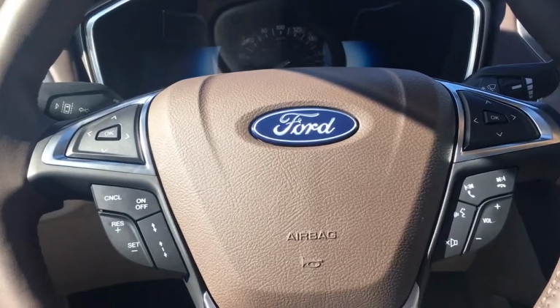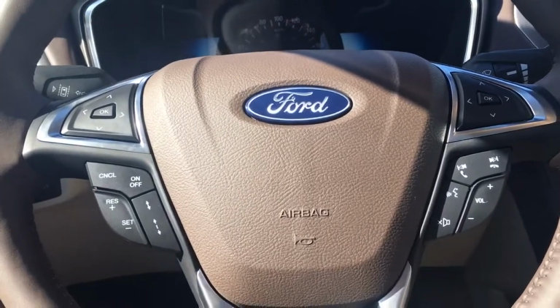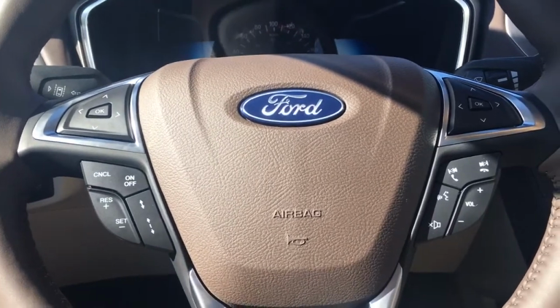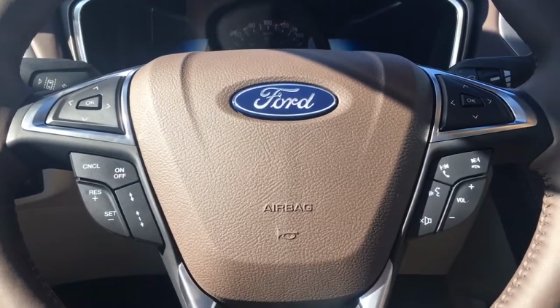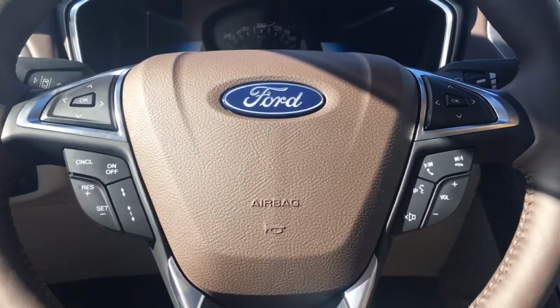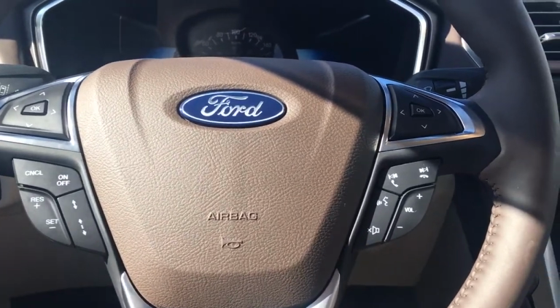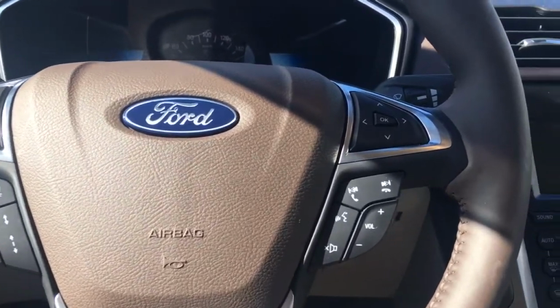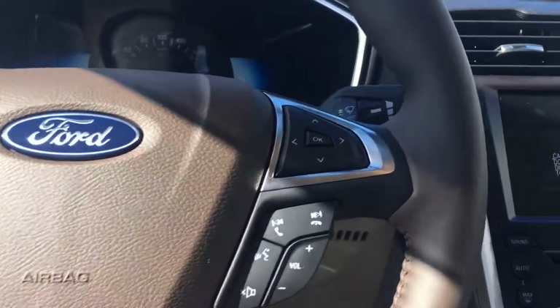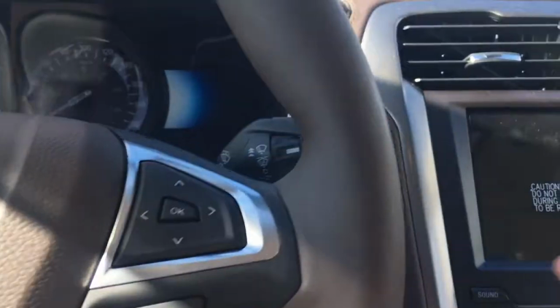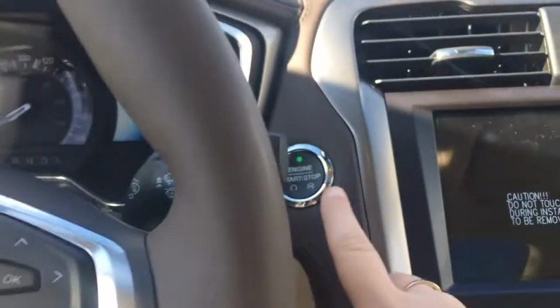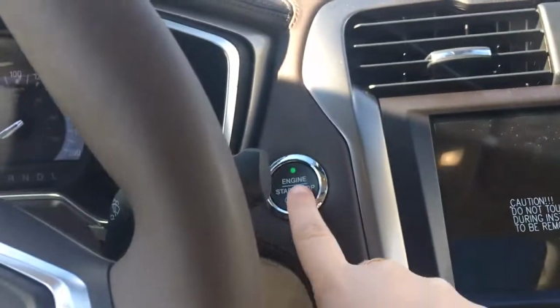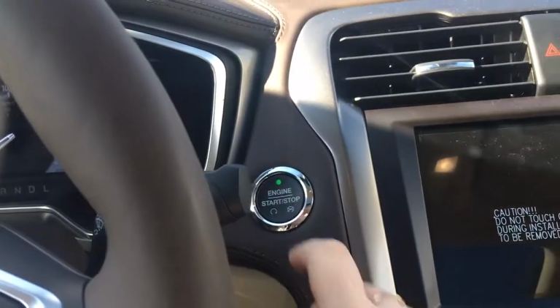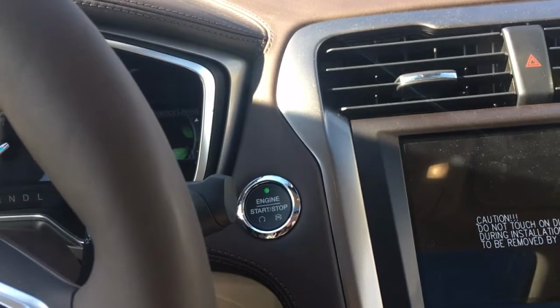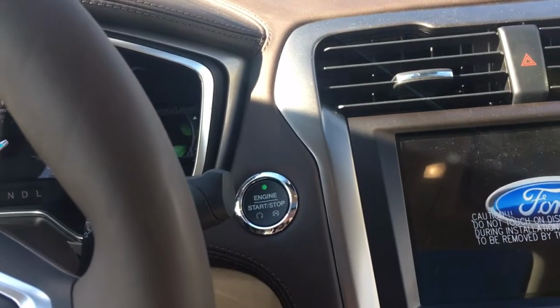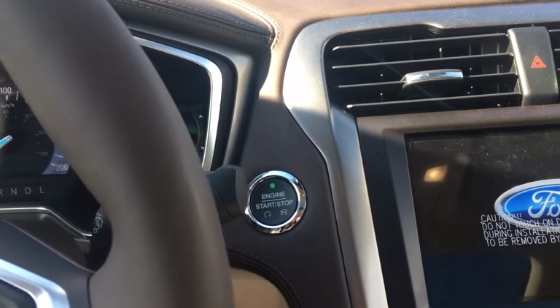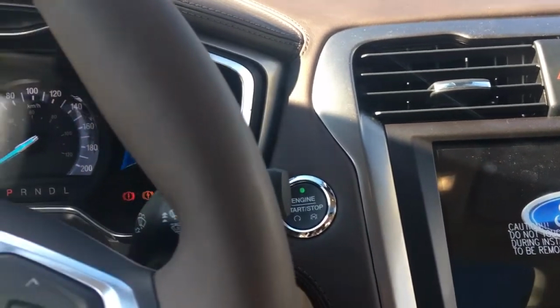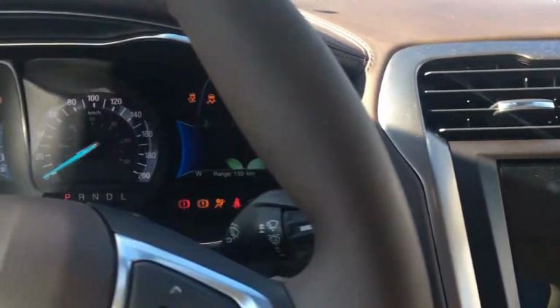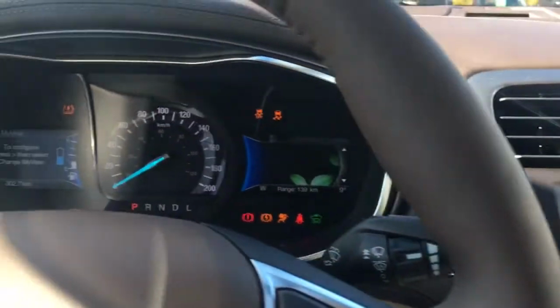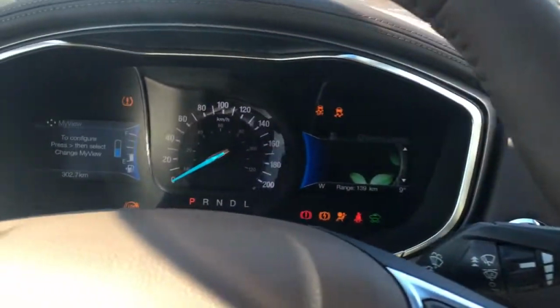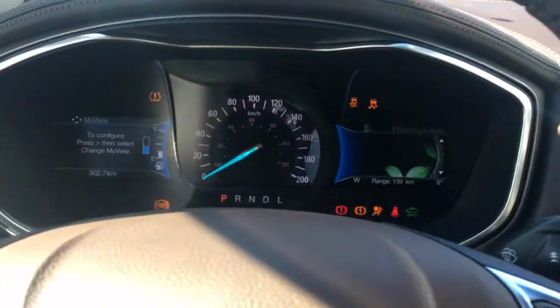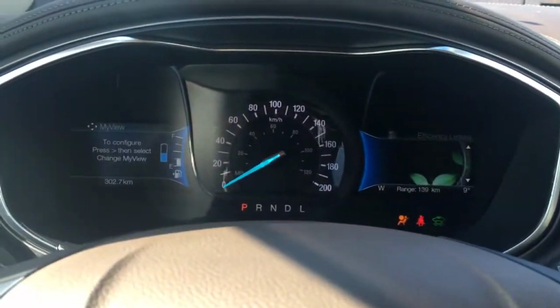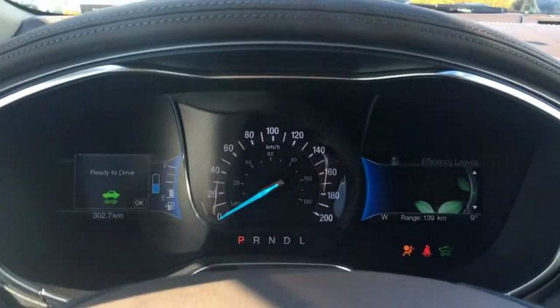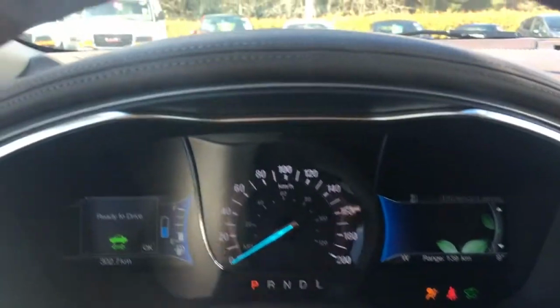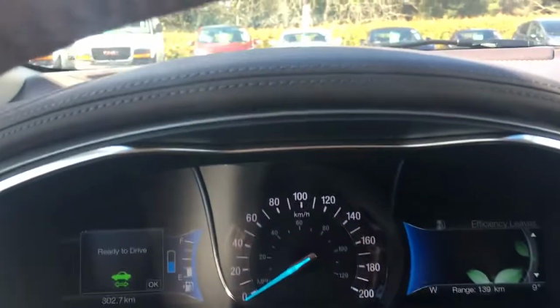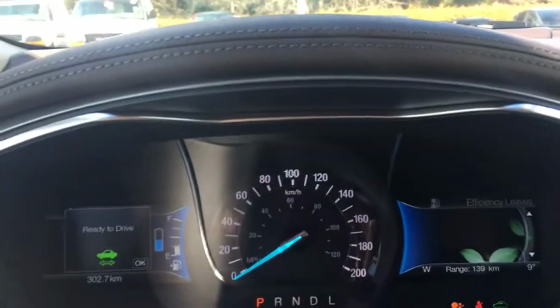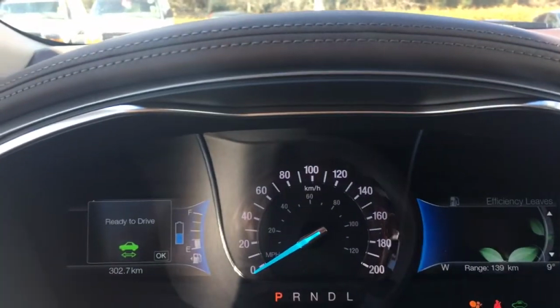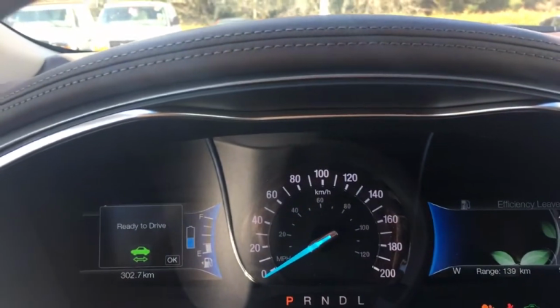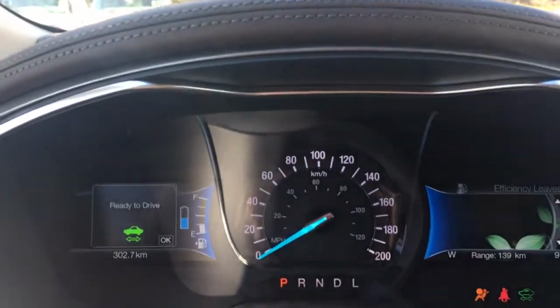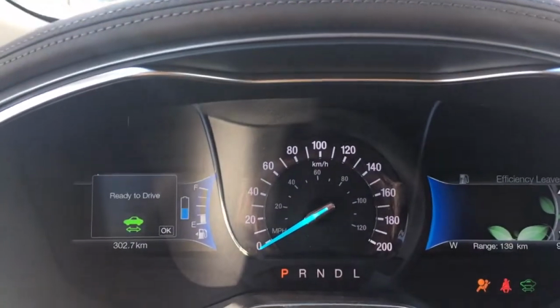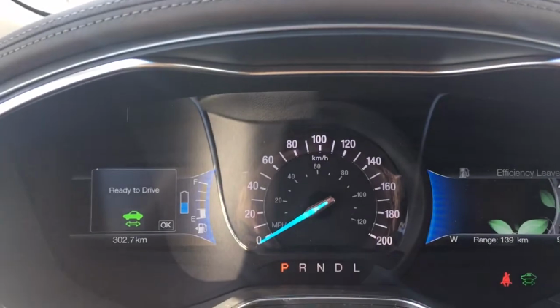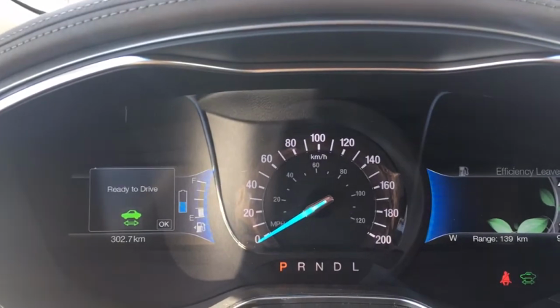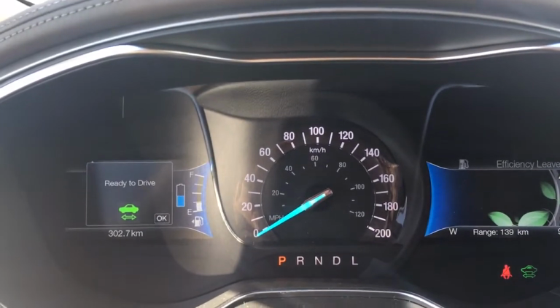This is a push start — foot on the brake, key in the pocket, and press the start button. This is a hybrid so it is whisper quiet. Just off to the left there you see it's ready to drive.